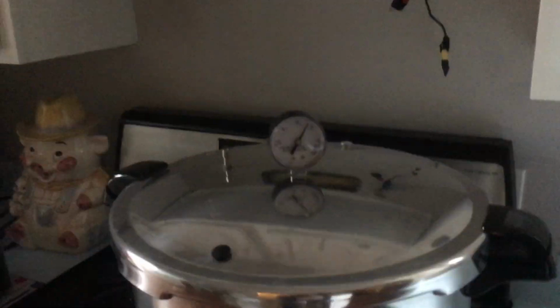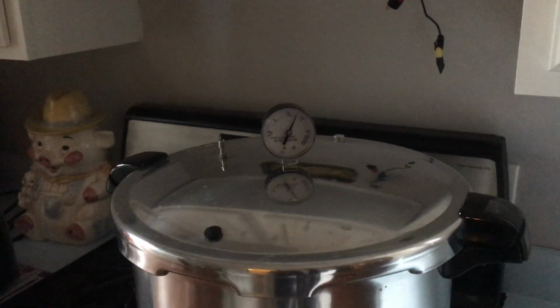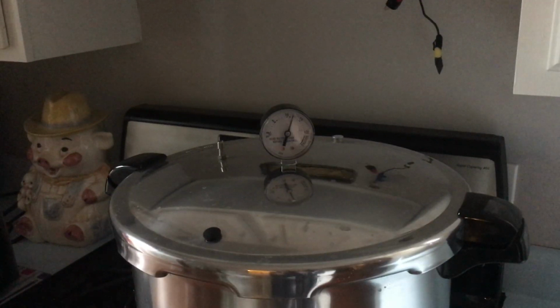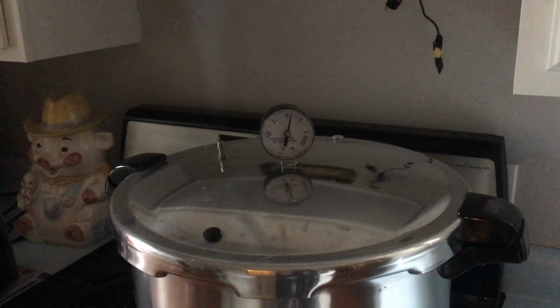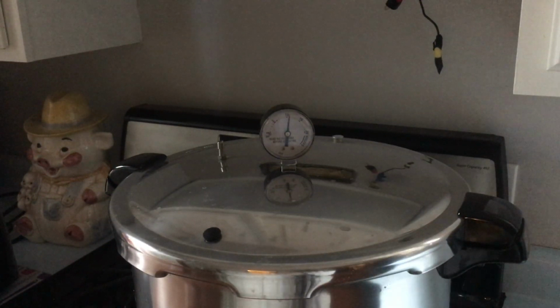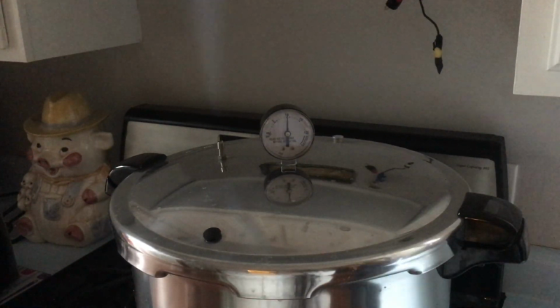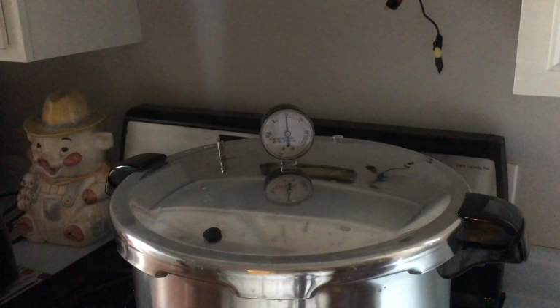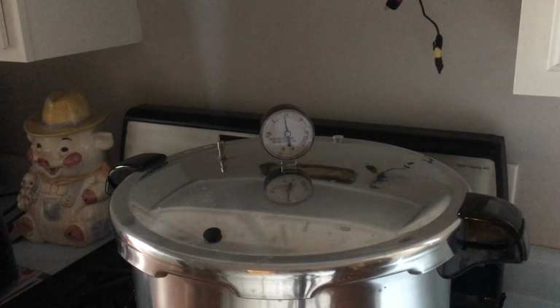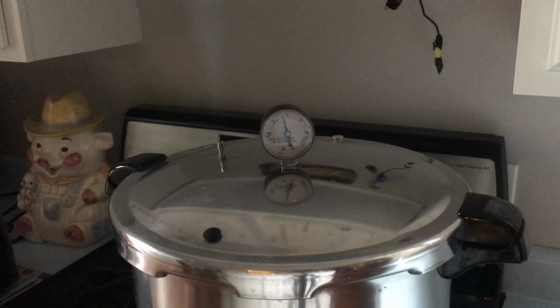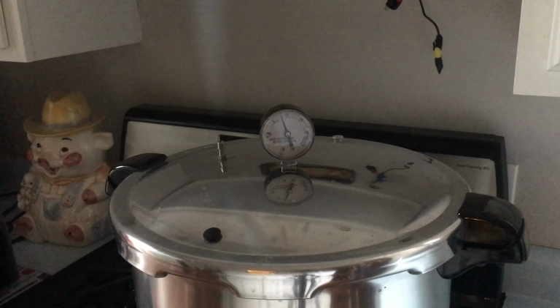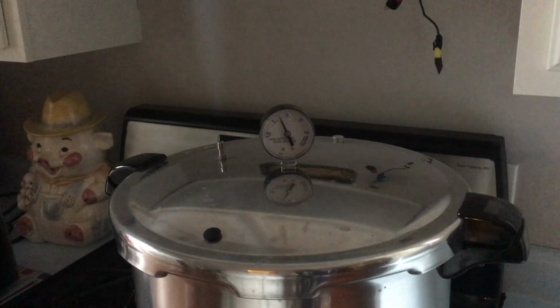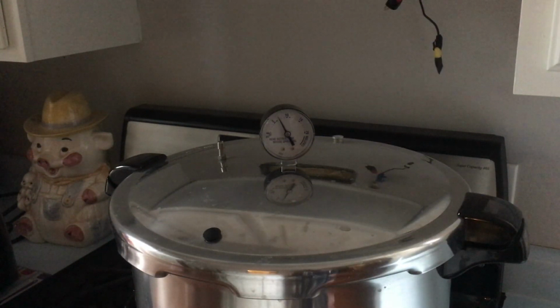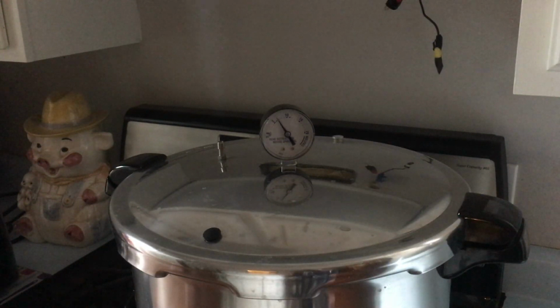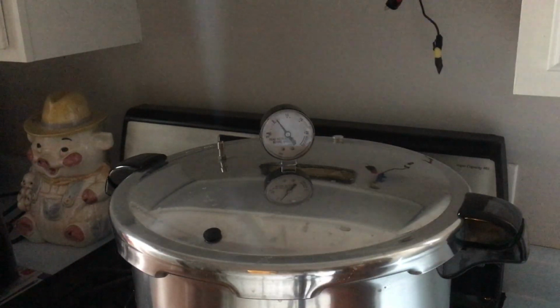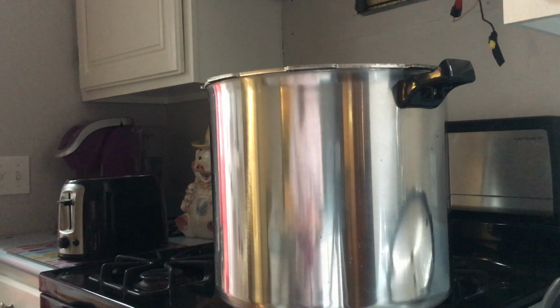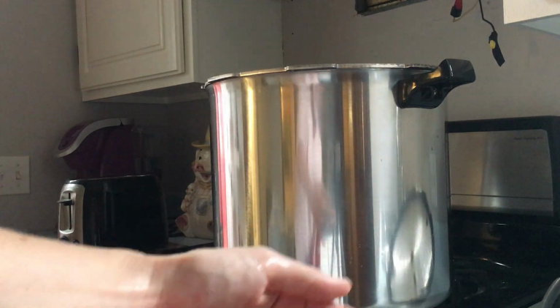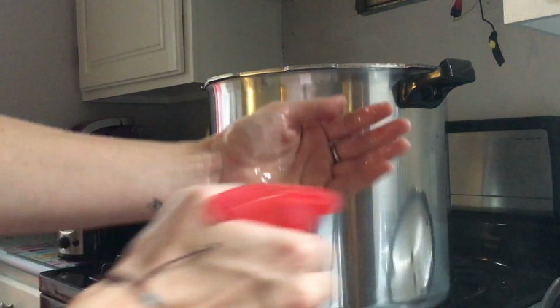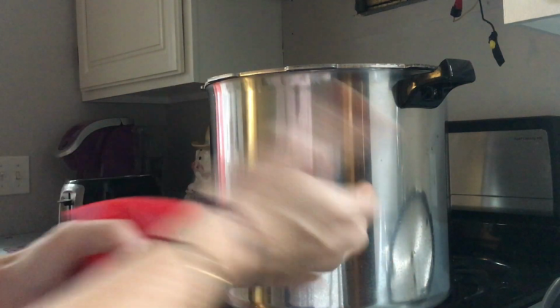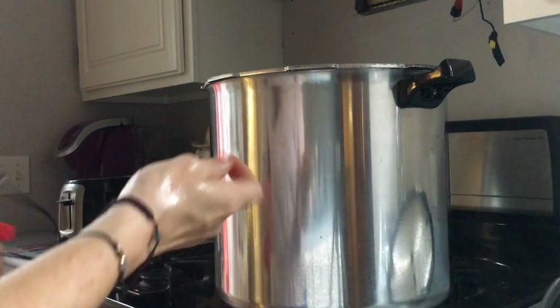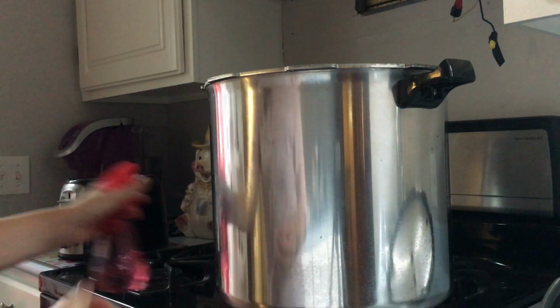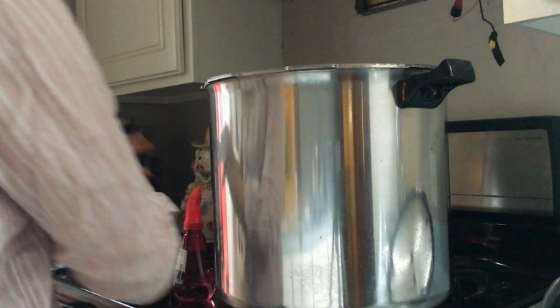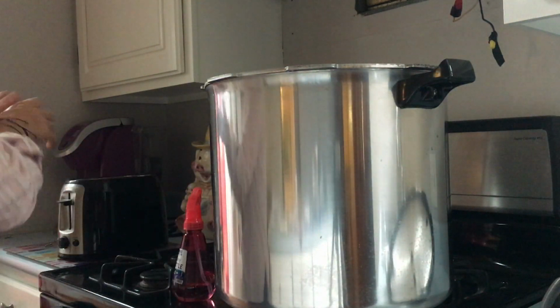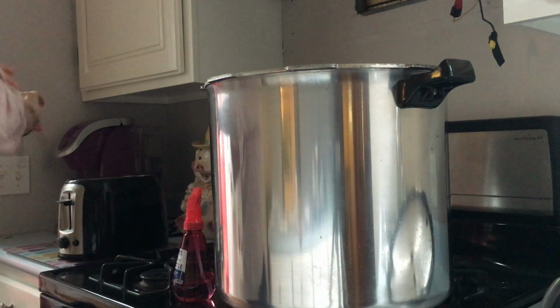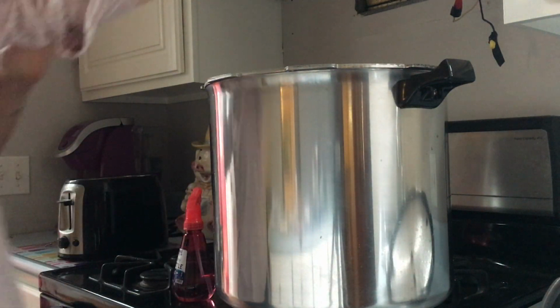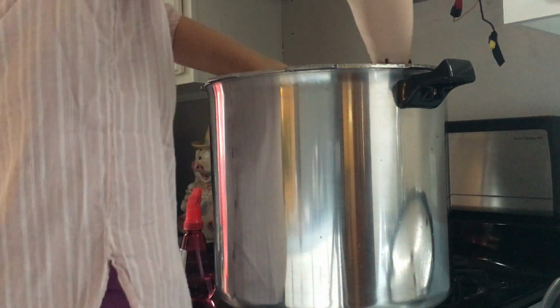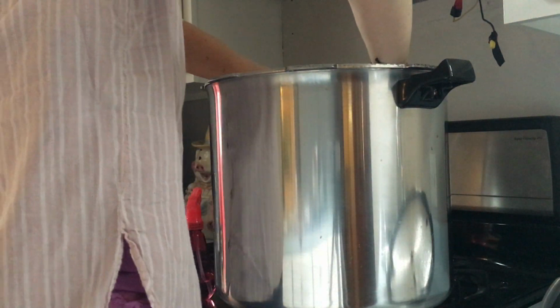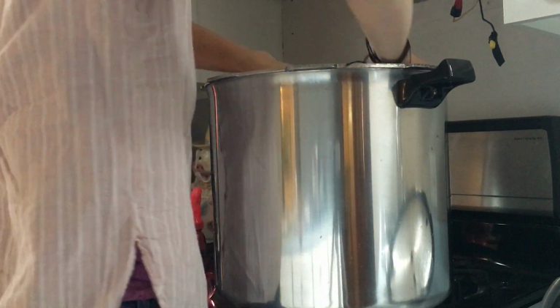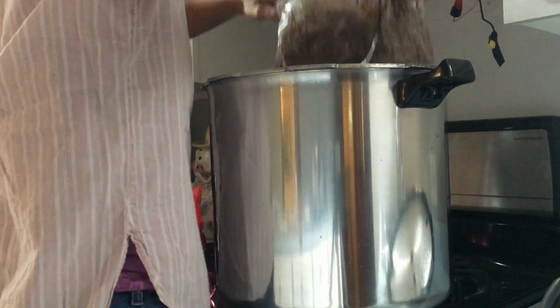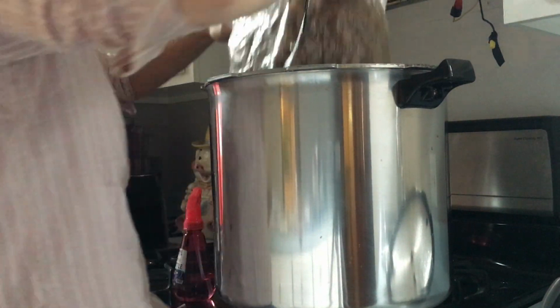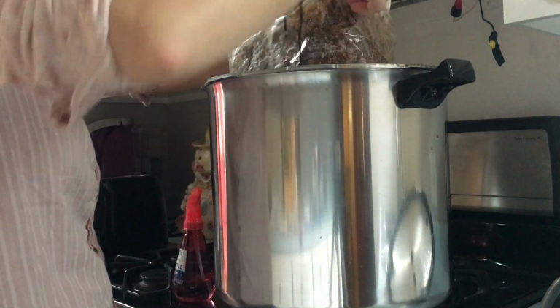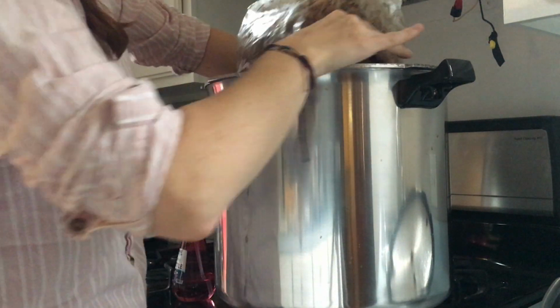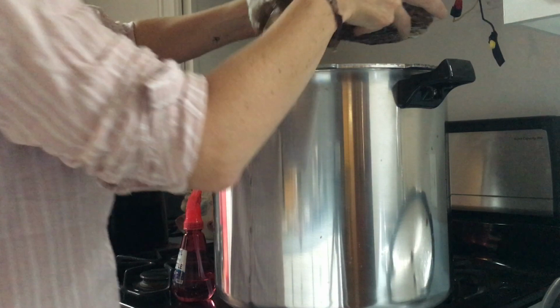After 2 hours, turn off the heat and release the pressure. Then wait 24 hours for your bulk substrate to cool down, and then it's ready to use.